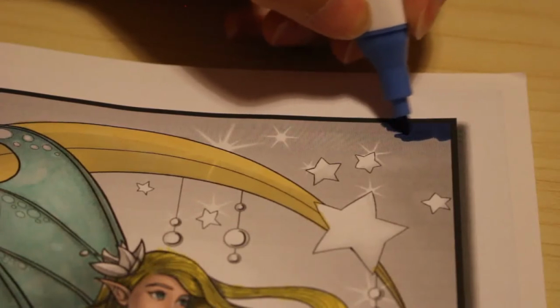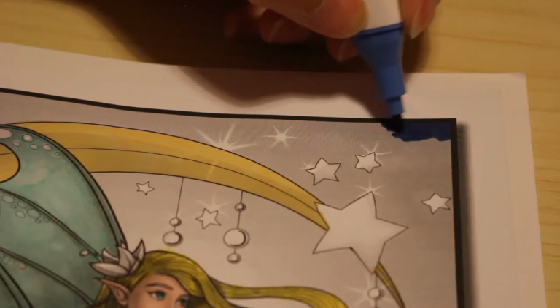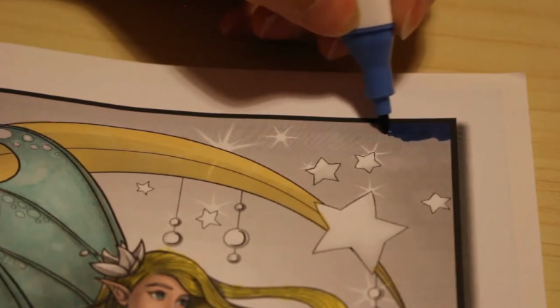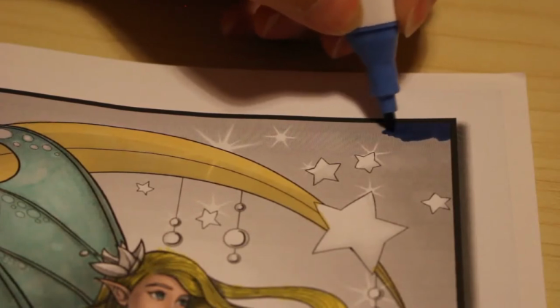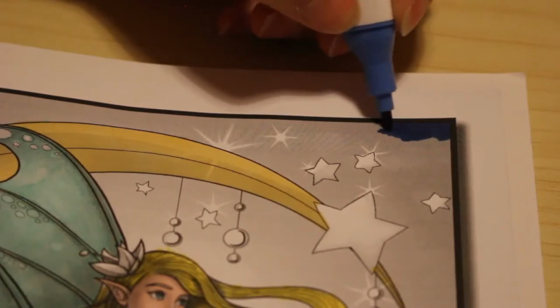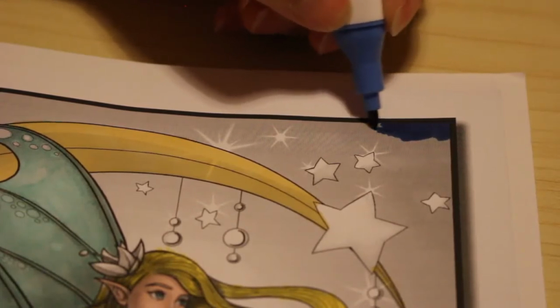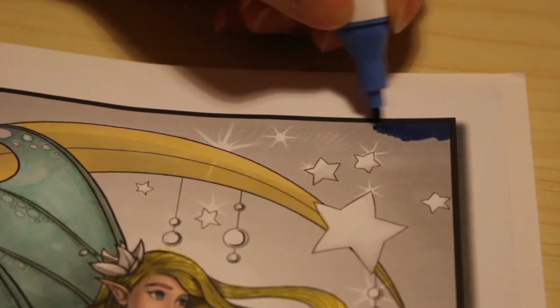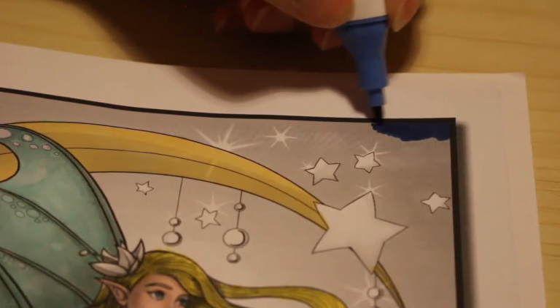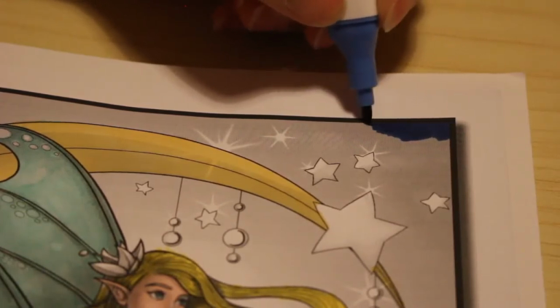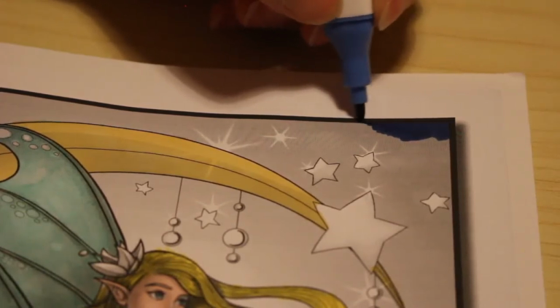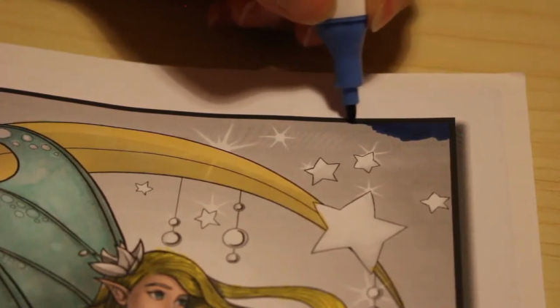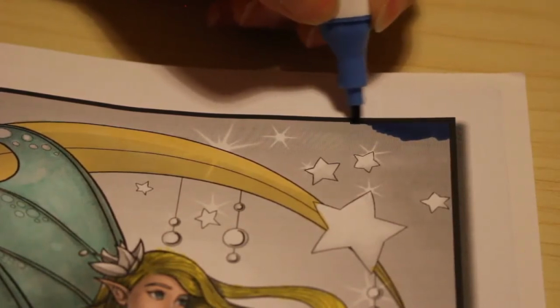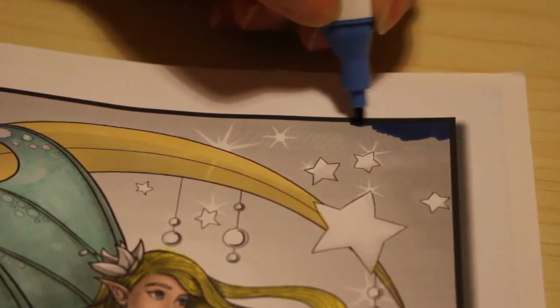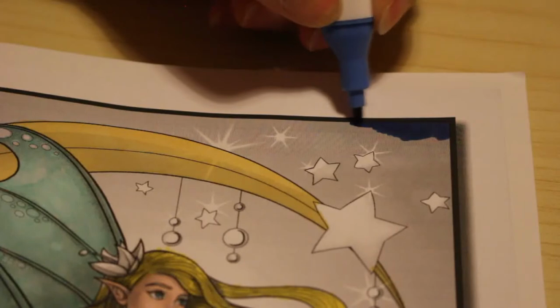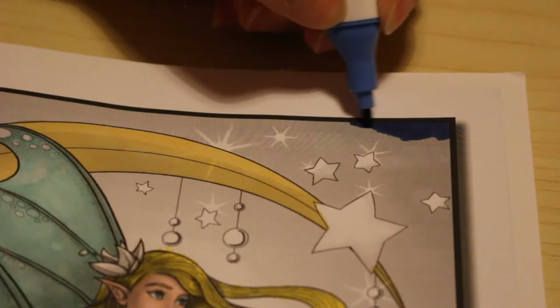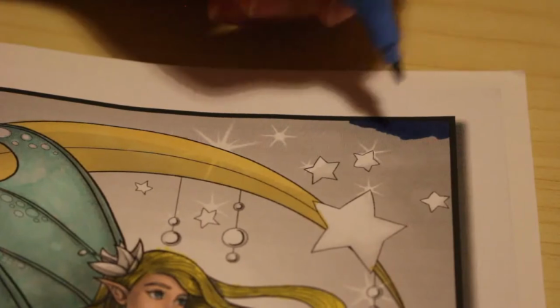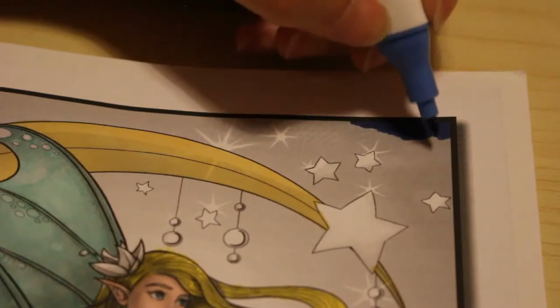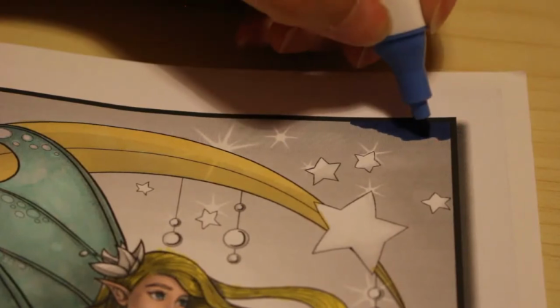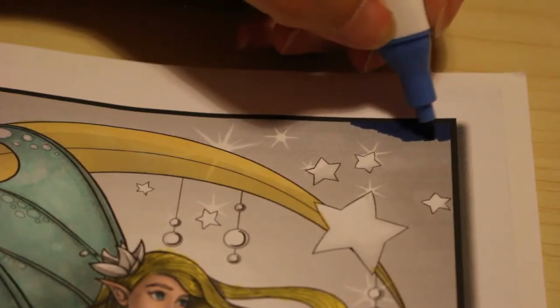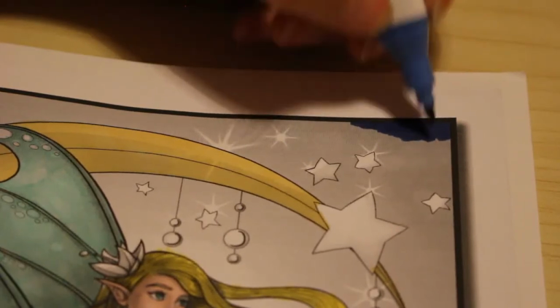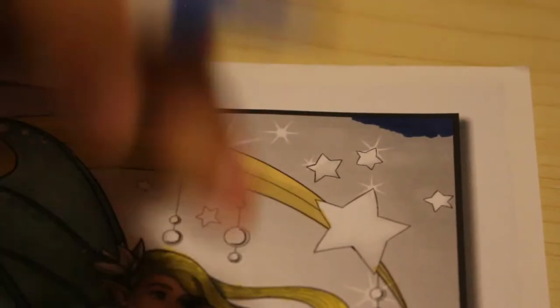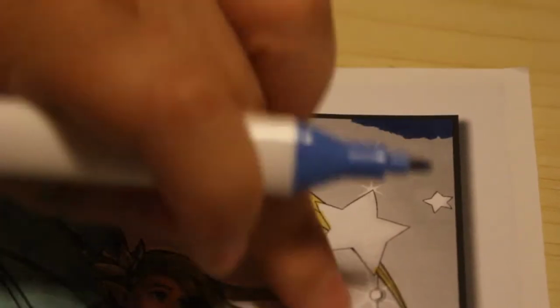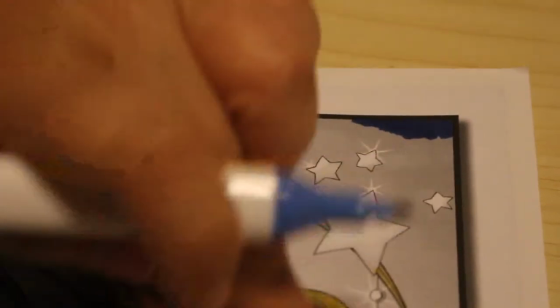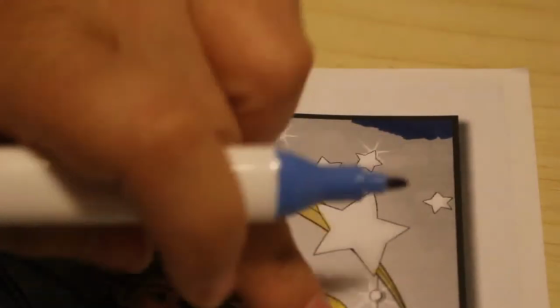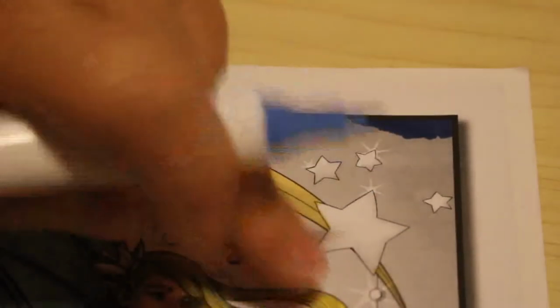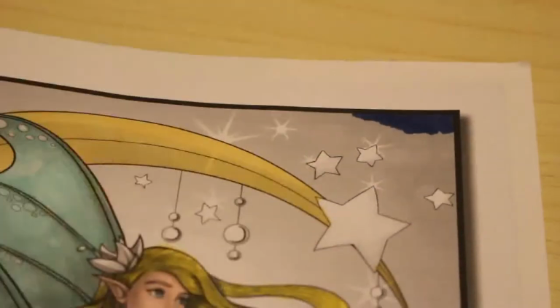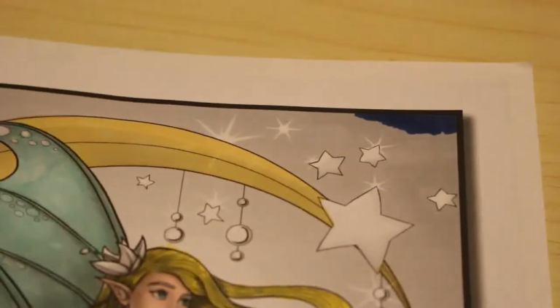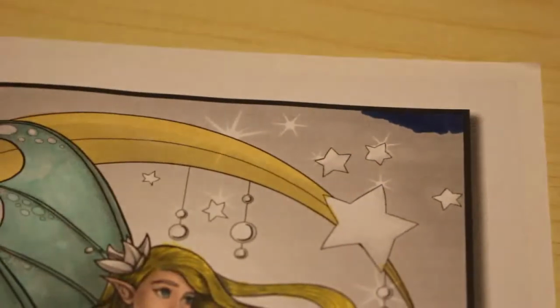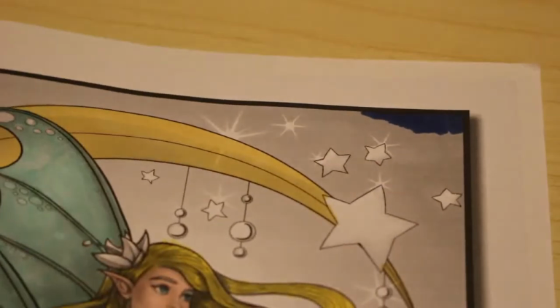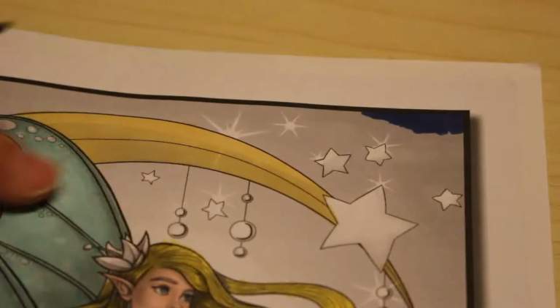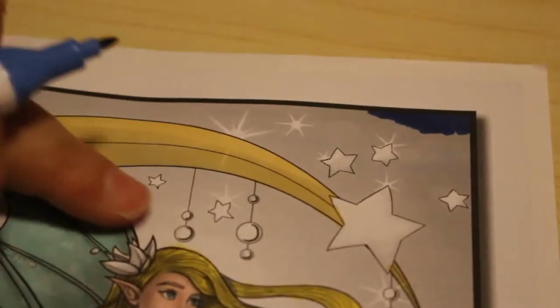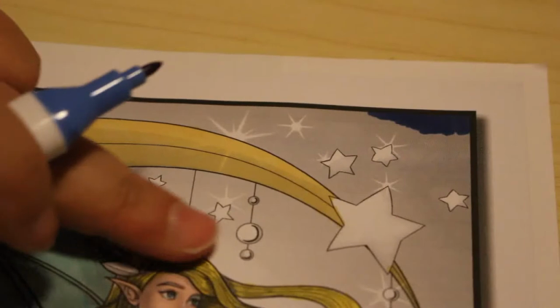We'll do the stars and the little droopy bits with the gel pens.